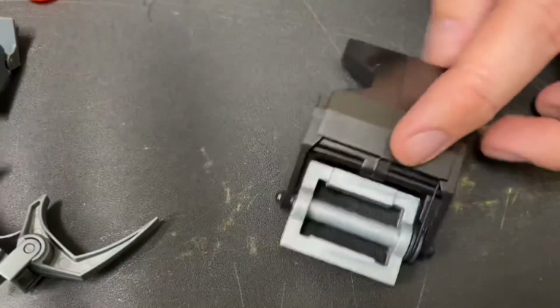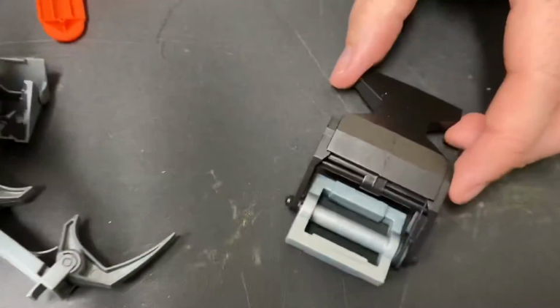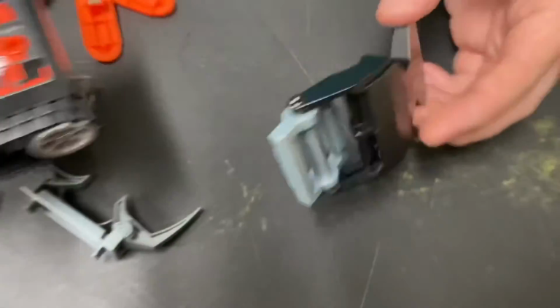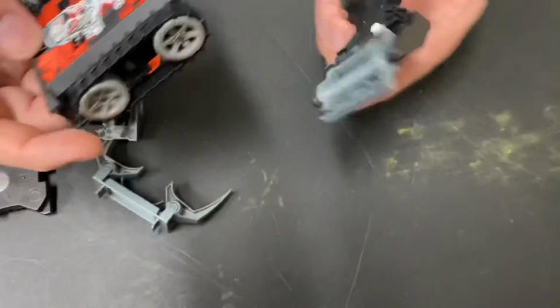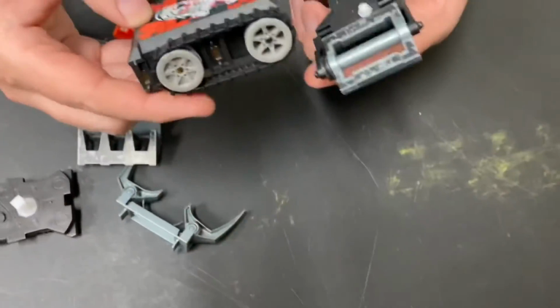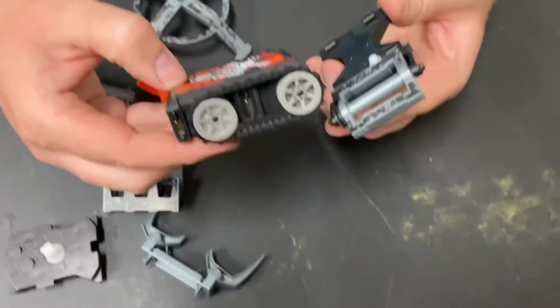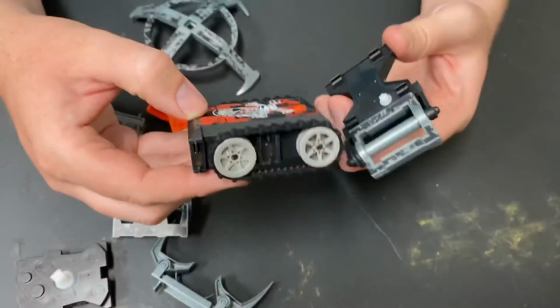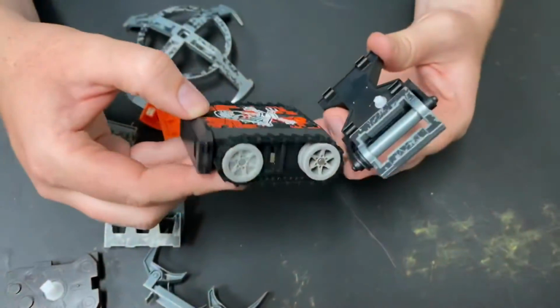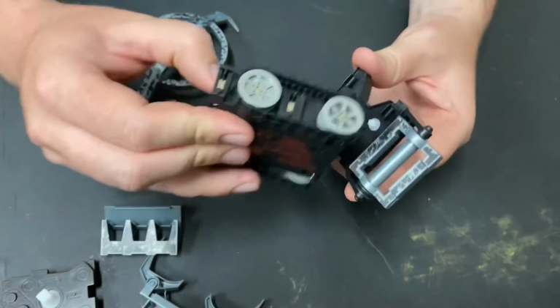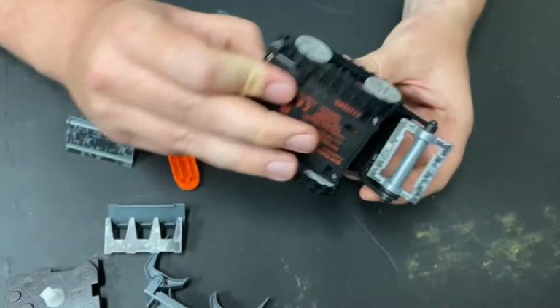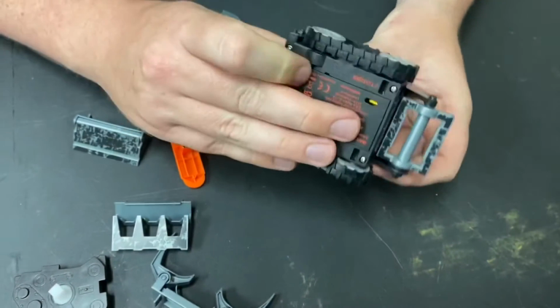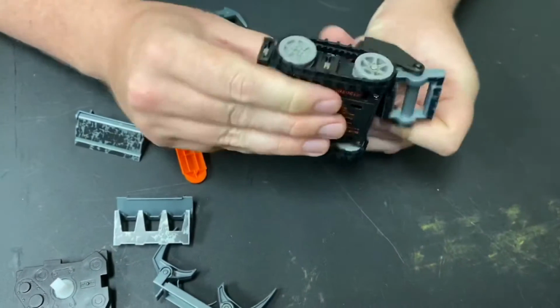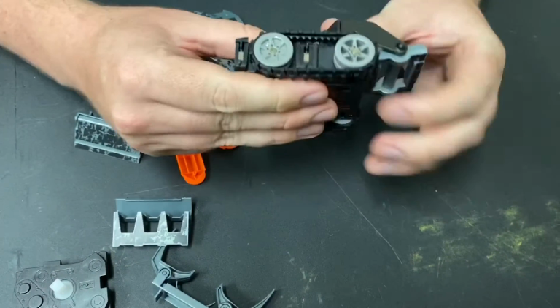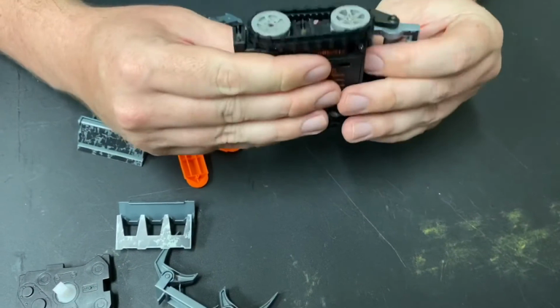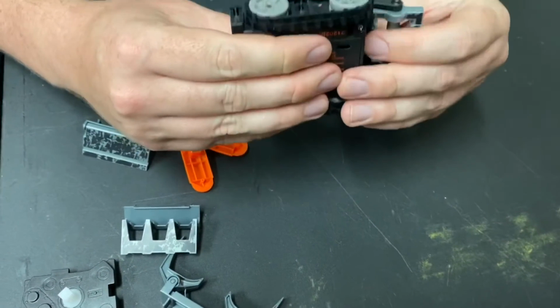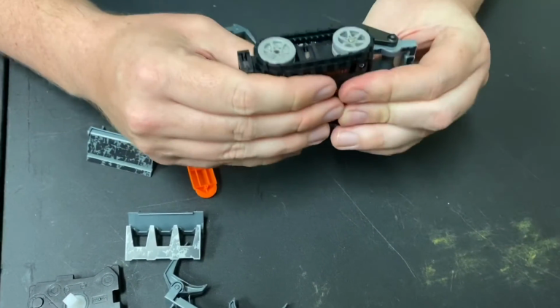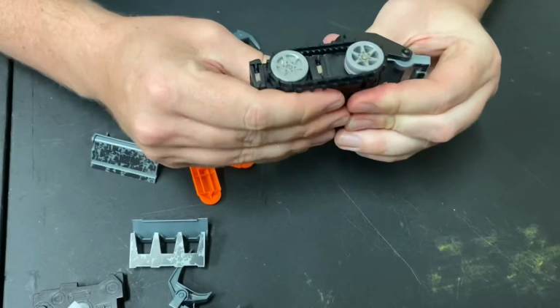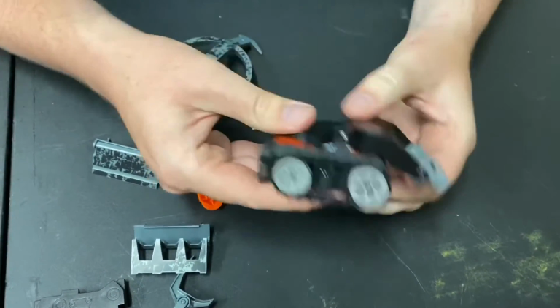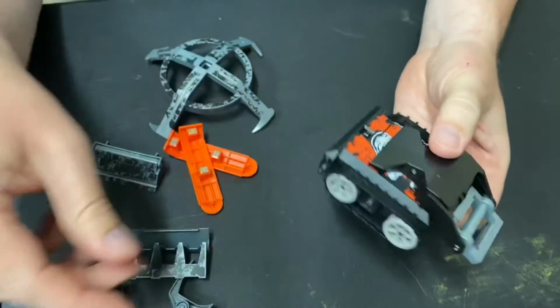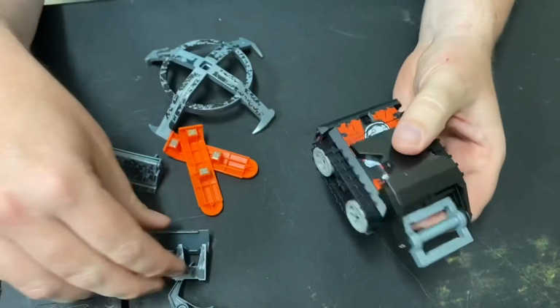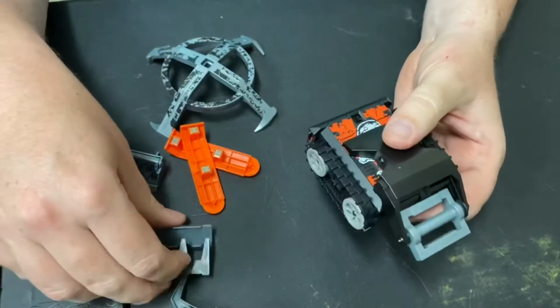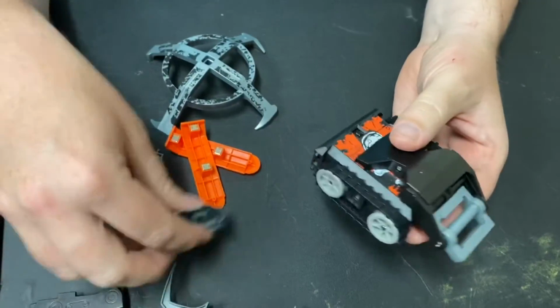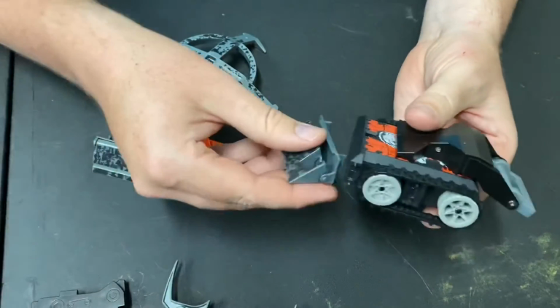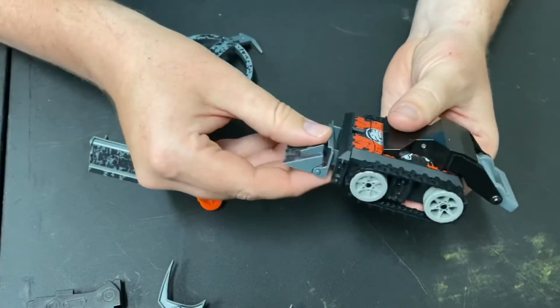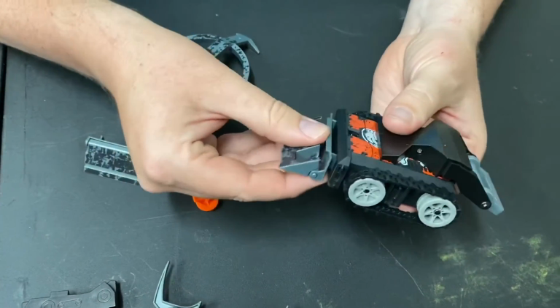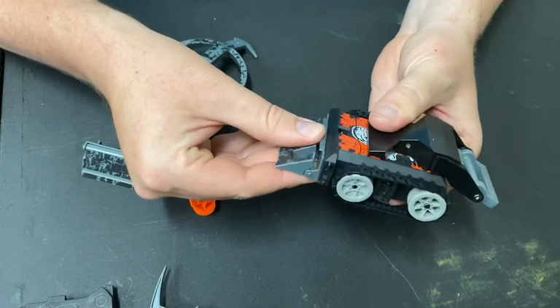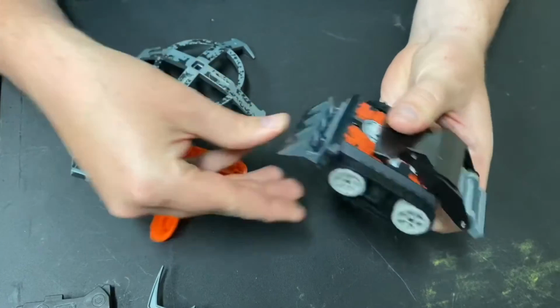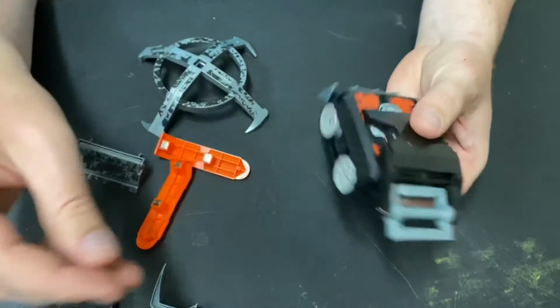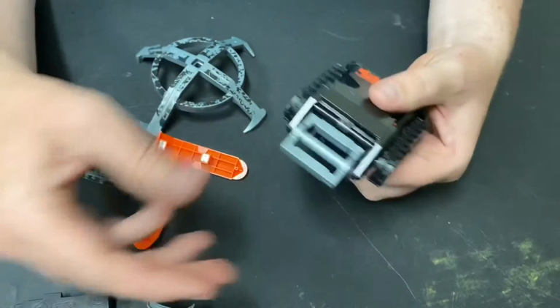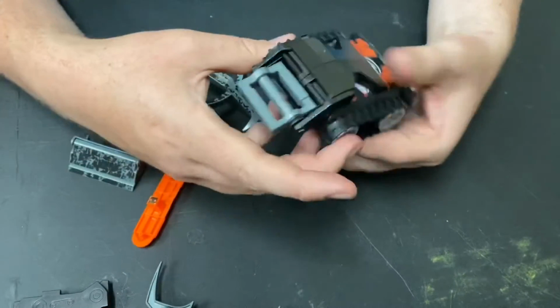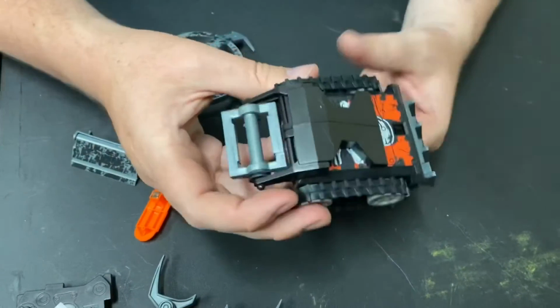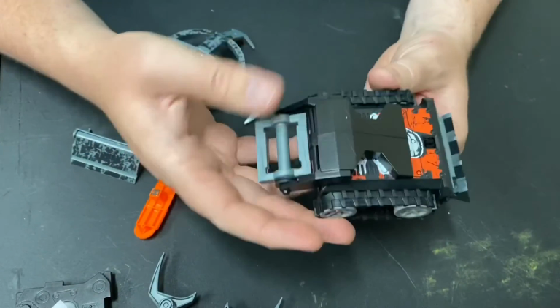And this is the big drum attachment. Put a drum on the front, put a wedge on the back. Ready to rock.